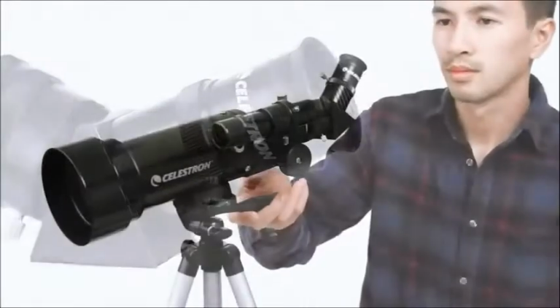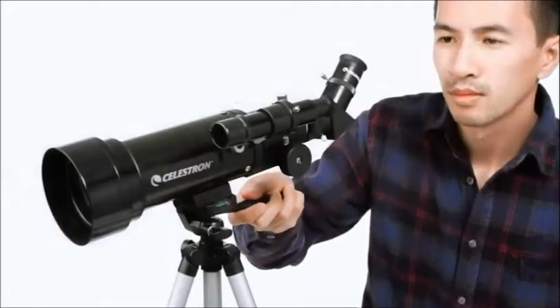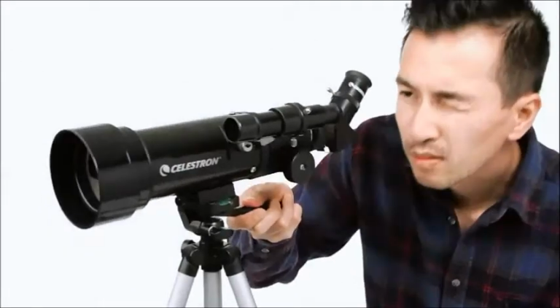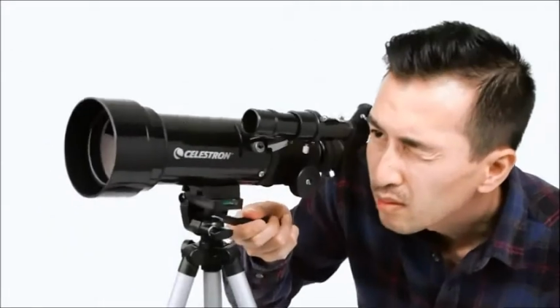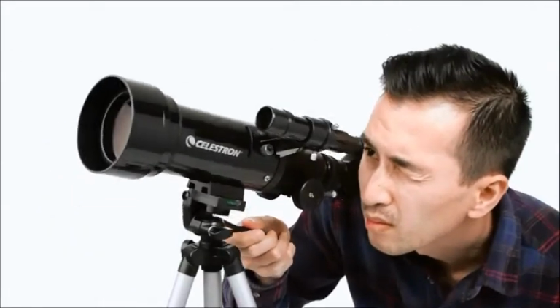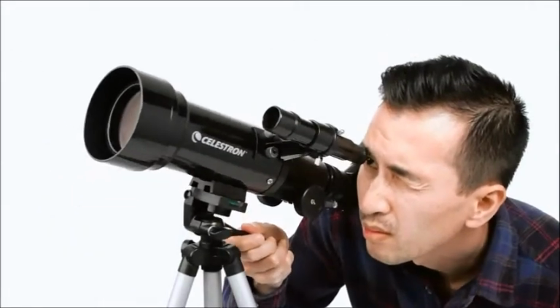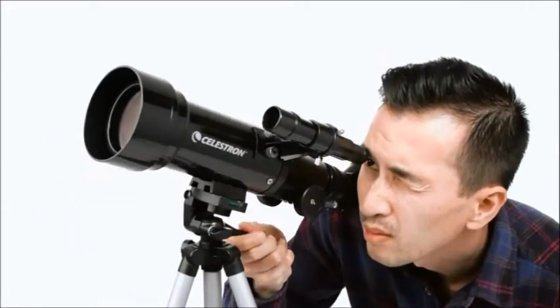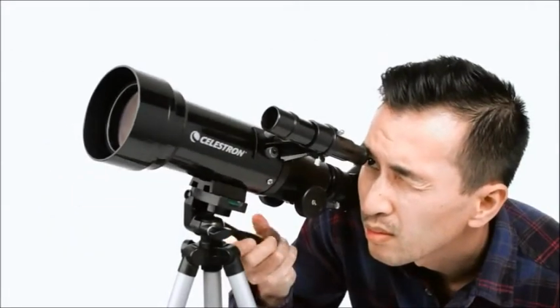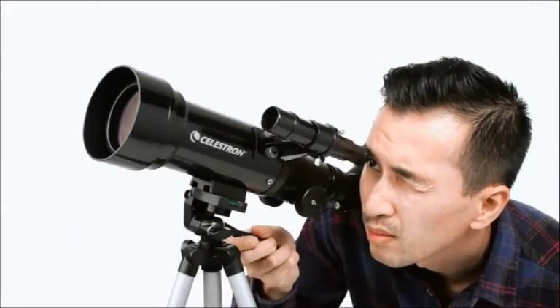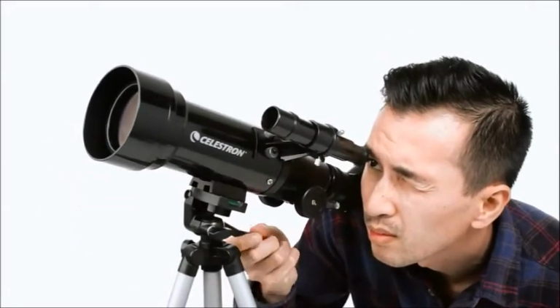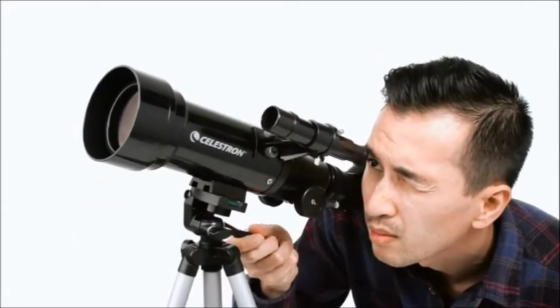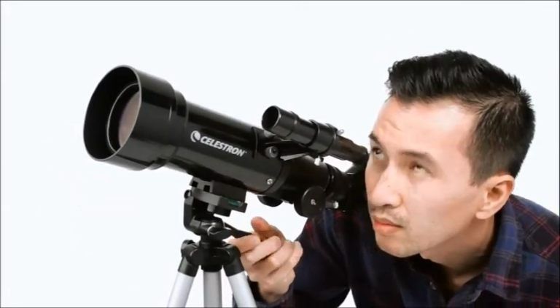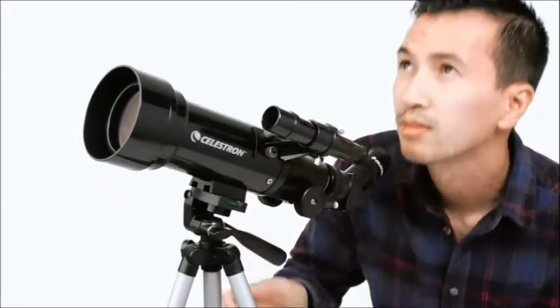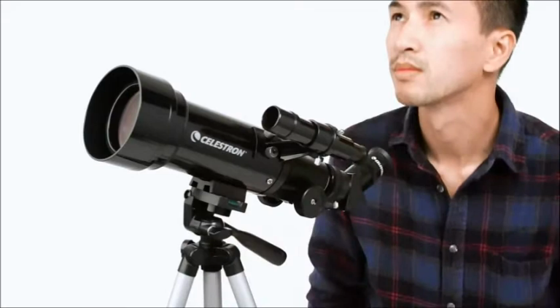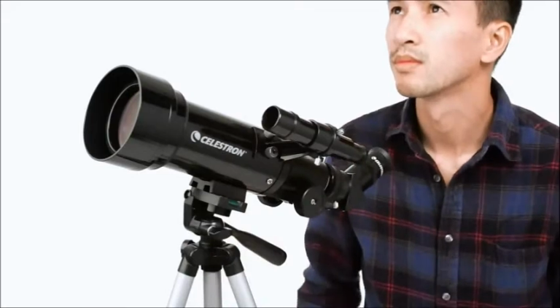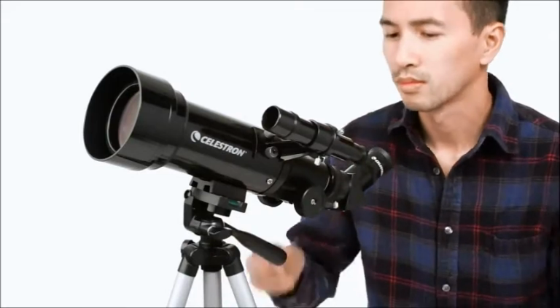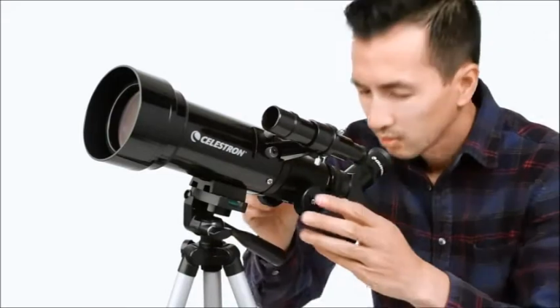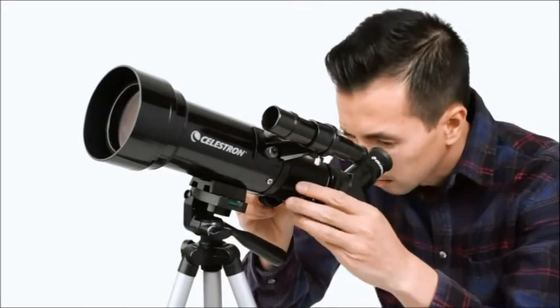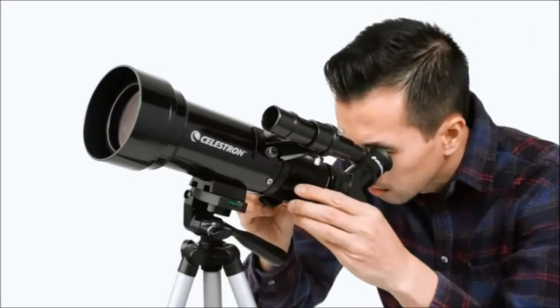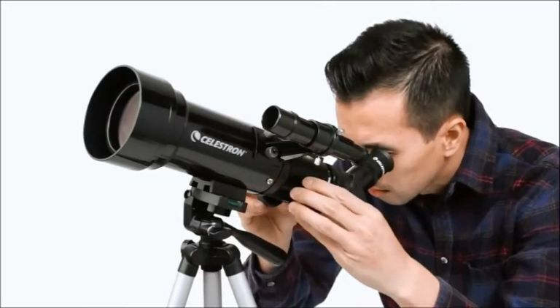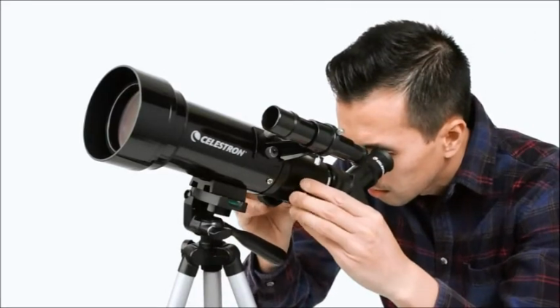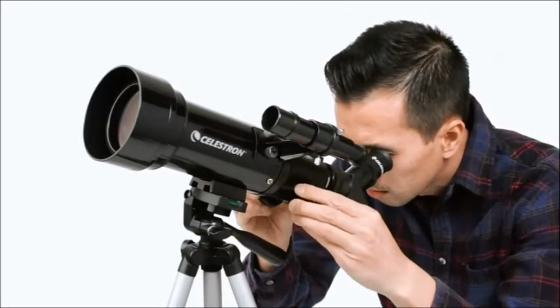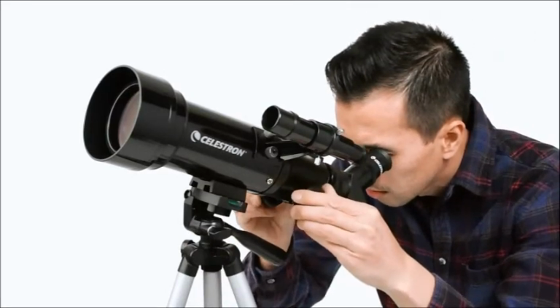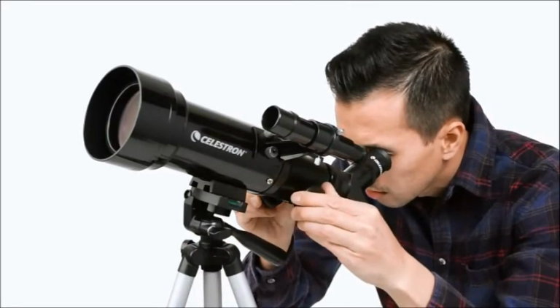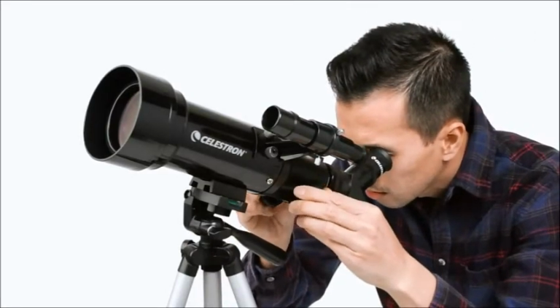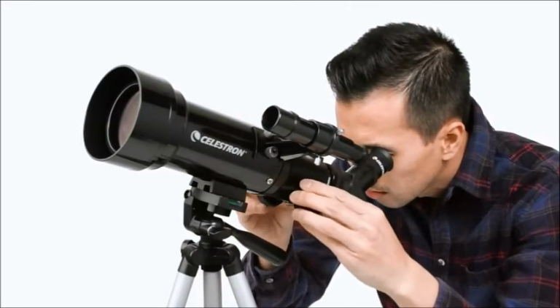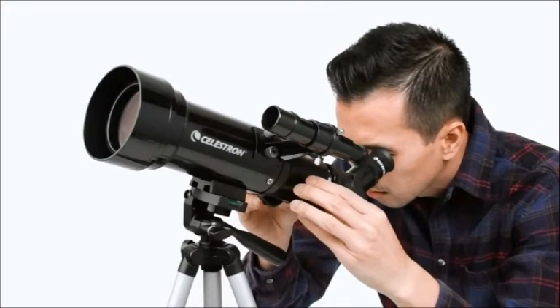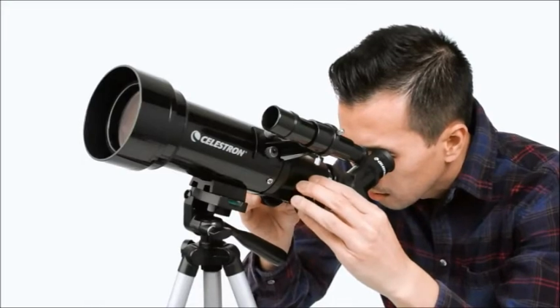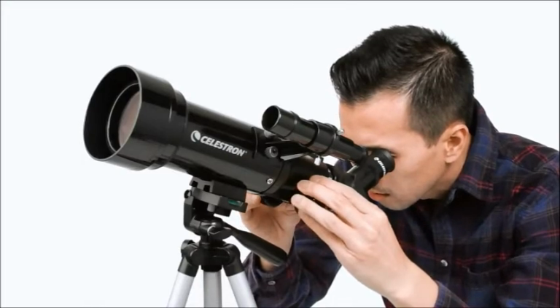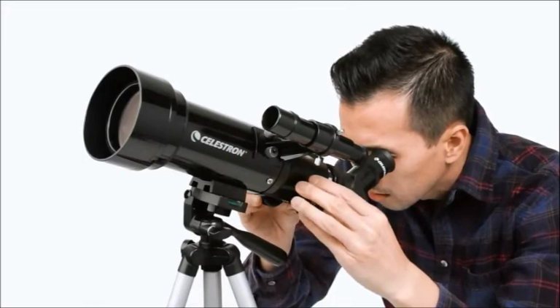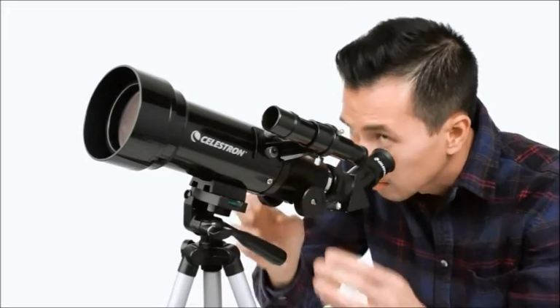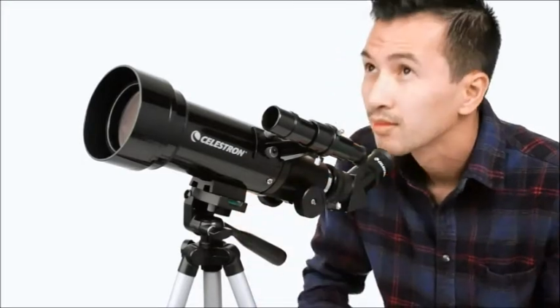To view objects, first center them in the 2x20 optical finder scope. Then get a closer look using either the low or high-power eyepiece. Simply turn the knobs to bring your subjects into sharp focus.